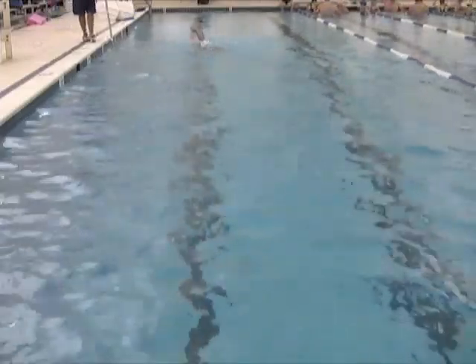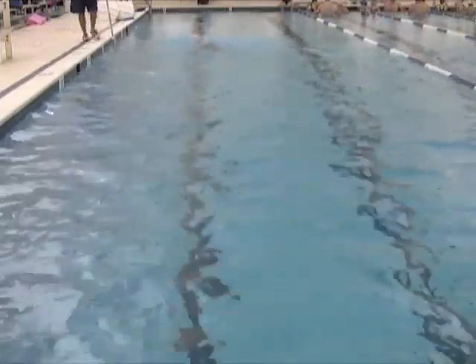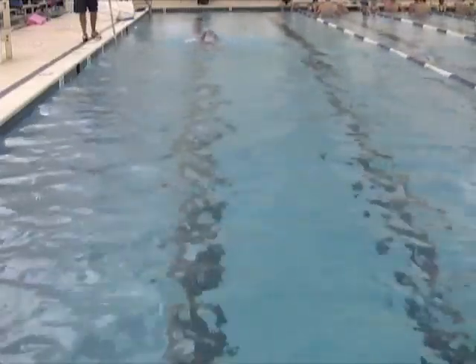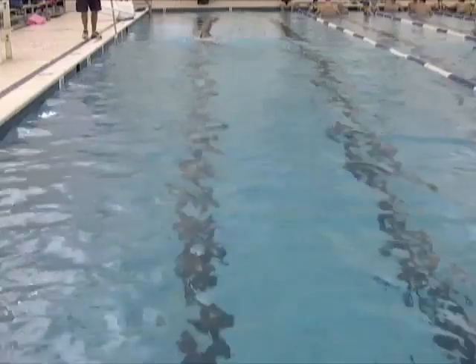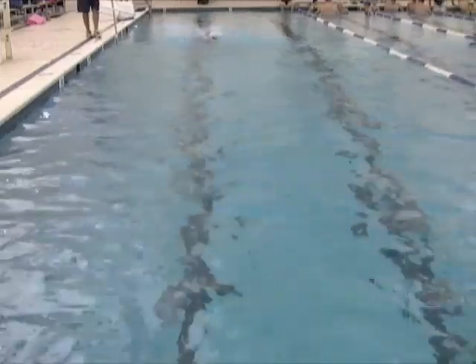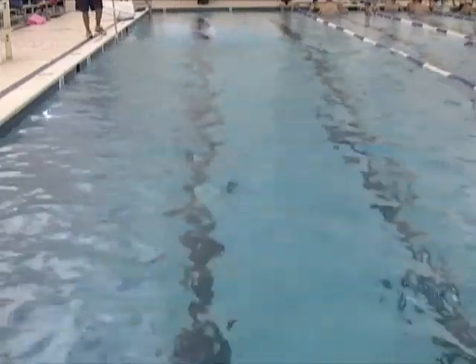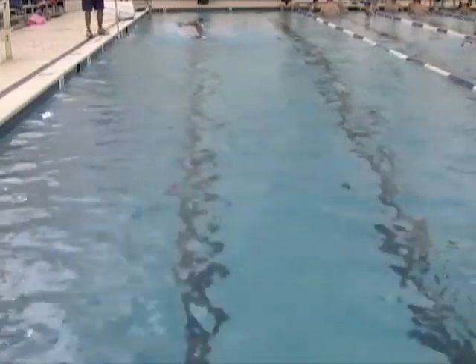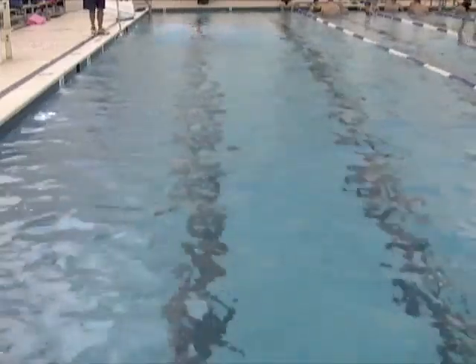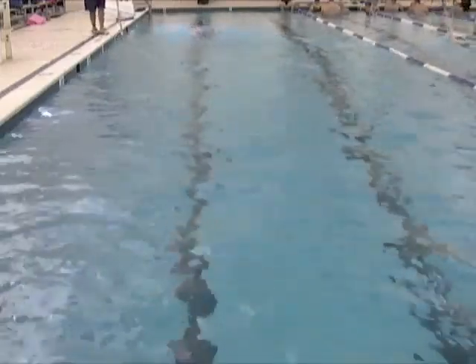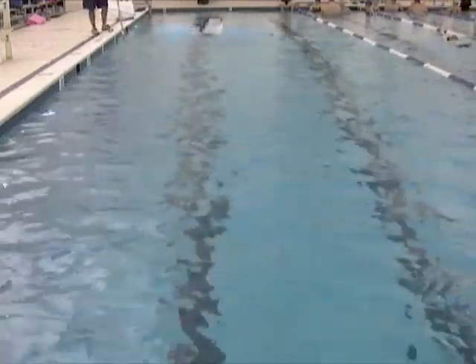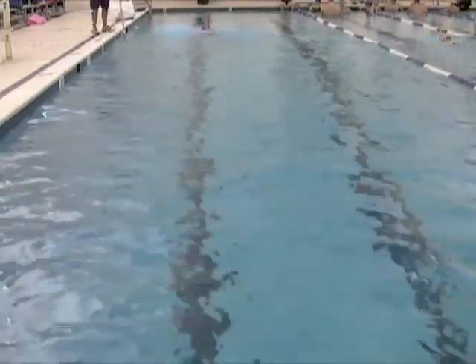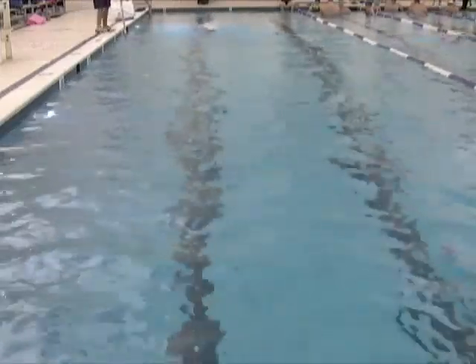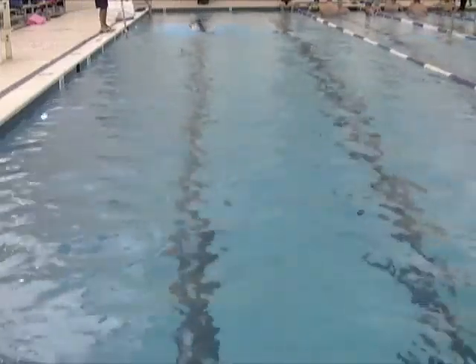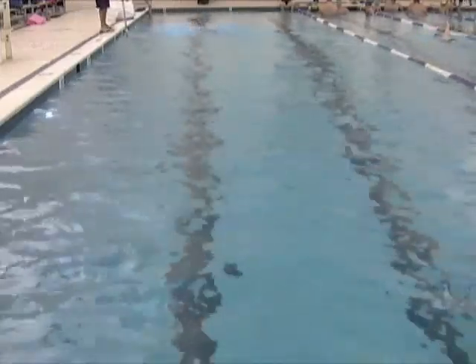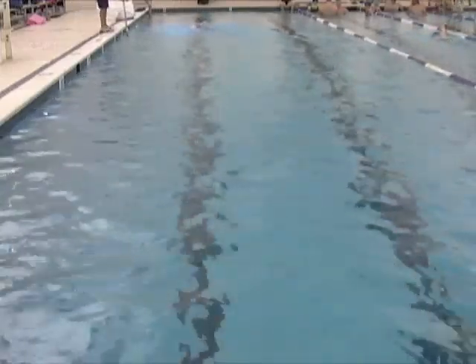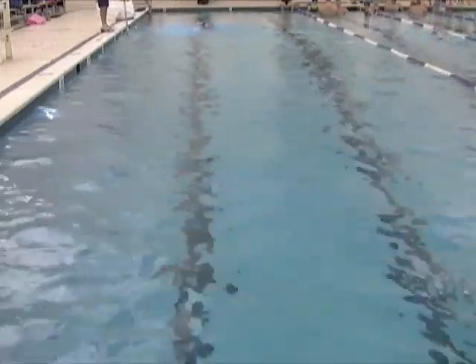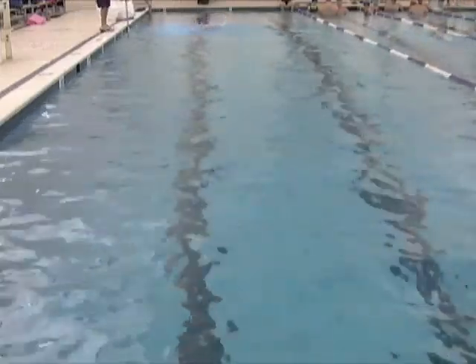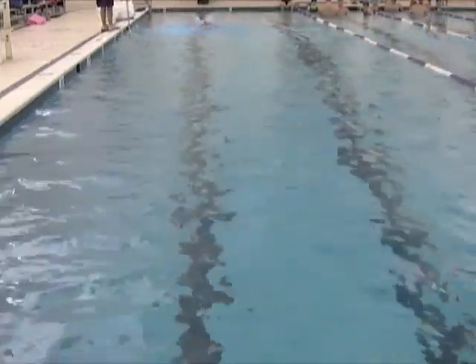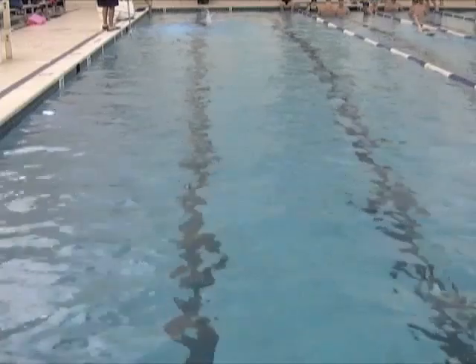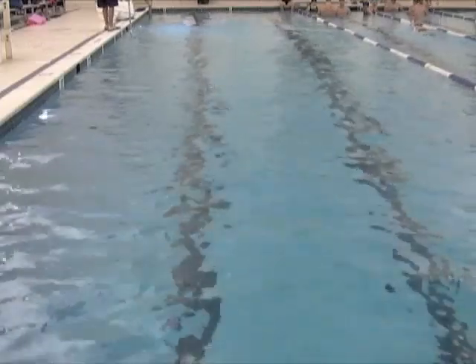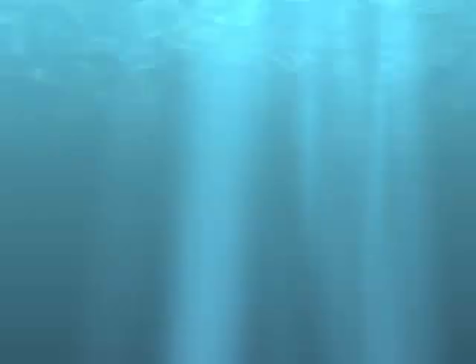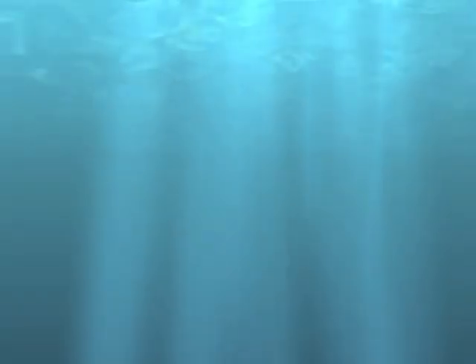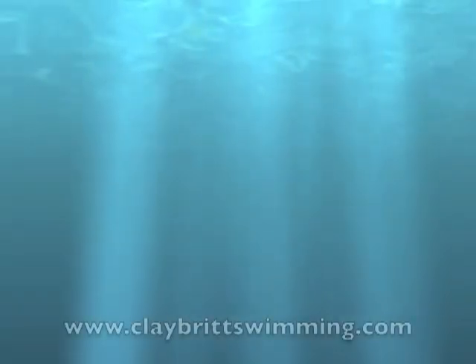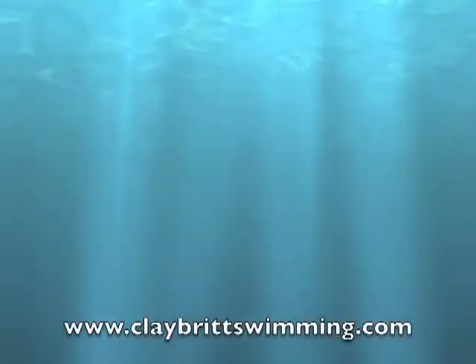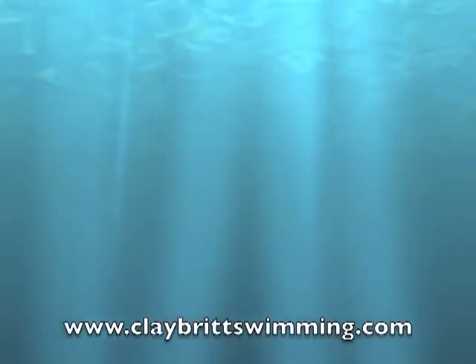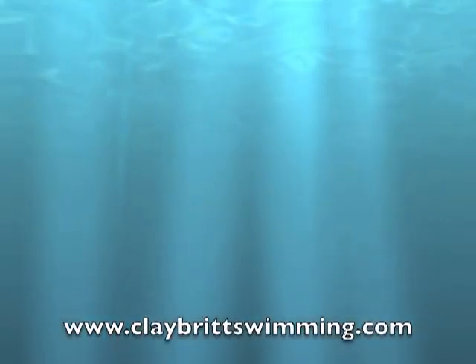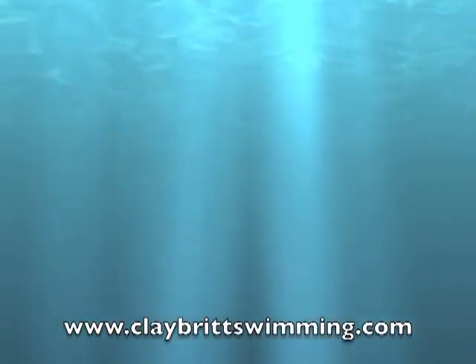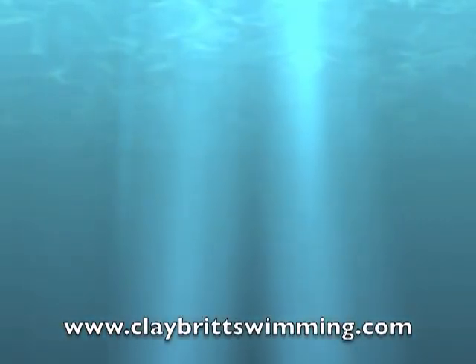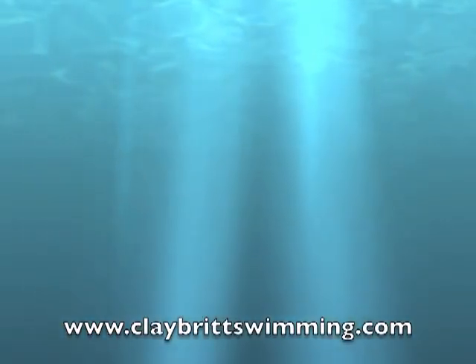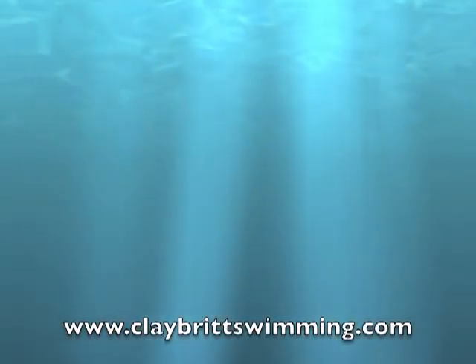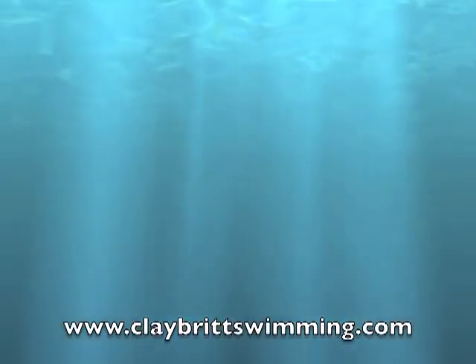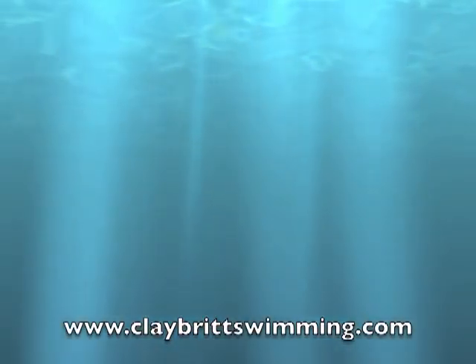A lot of times you can see something above water that creates a problem underwater, but you're good there. So work on the head position, and that will help quite a bit.